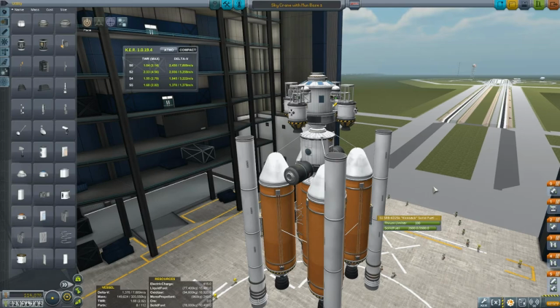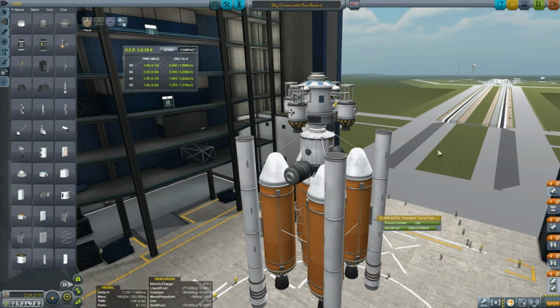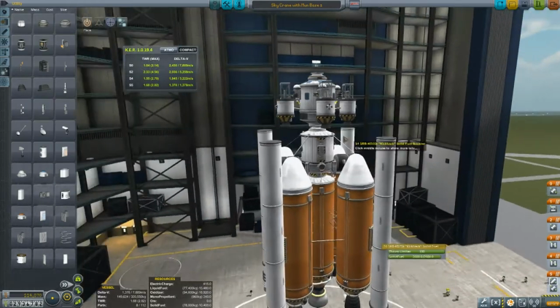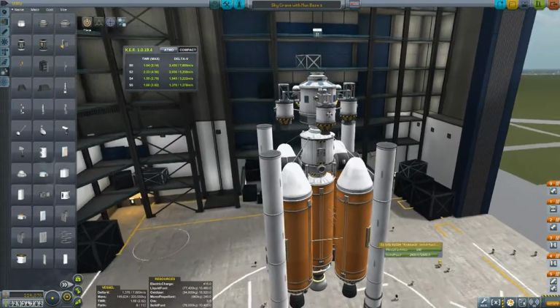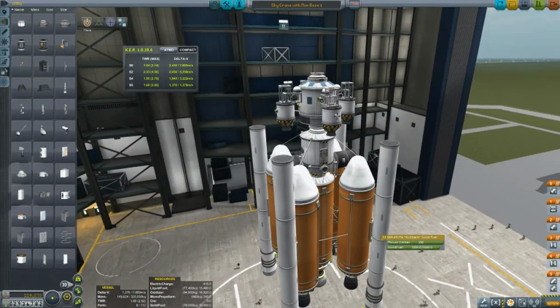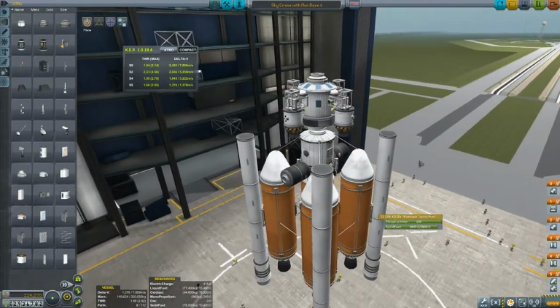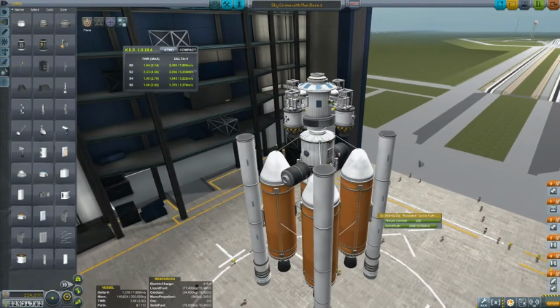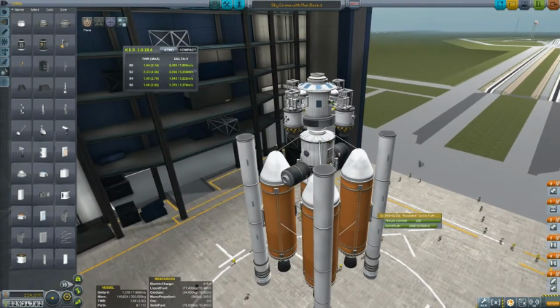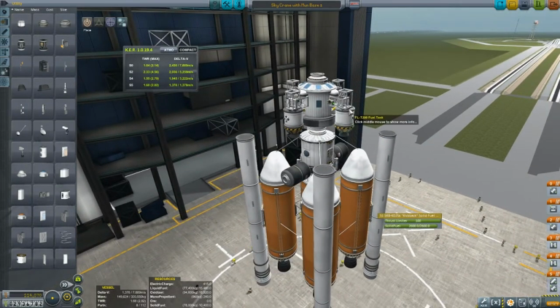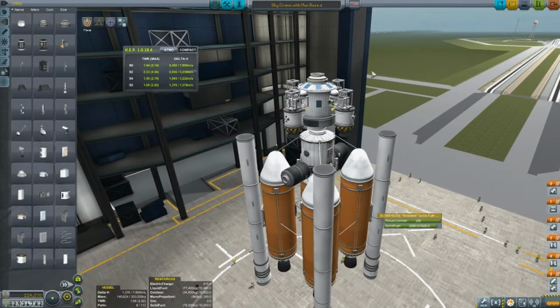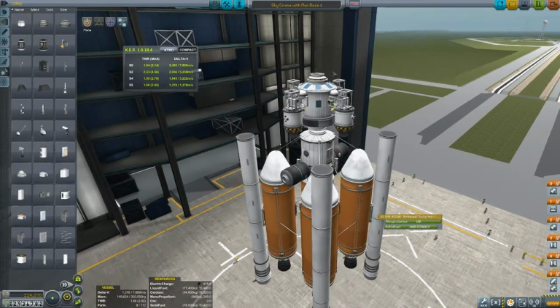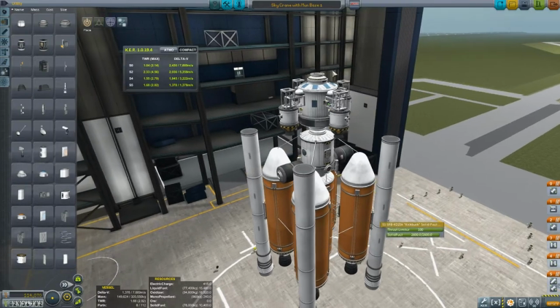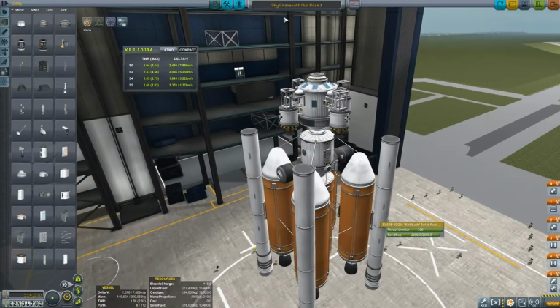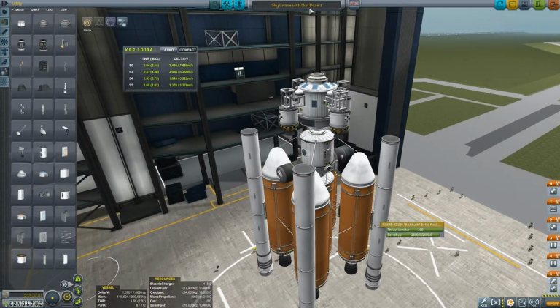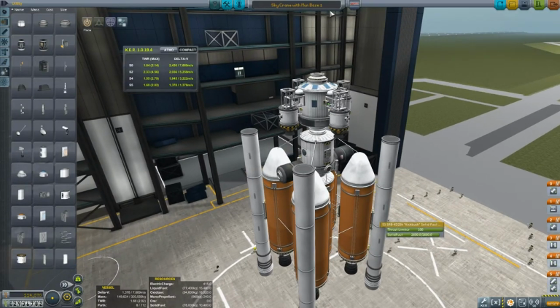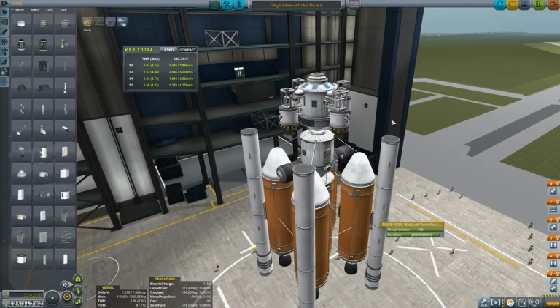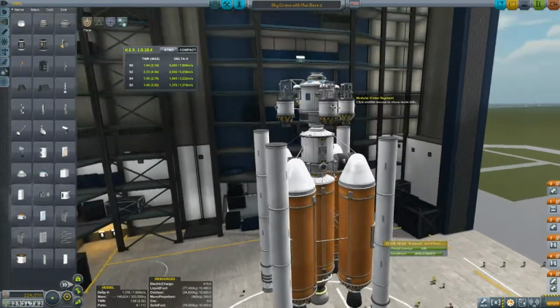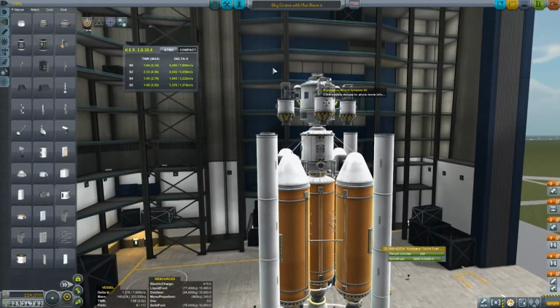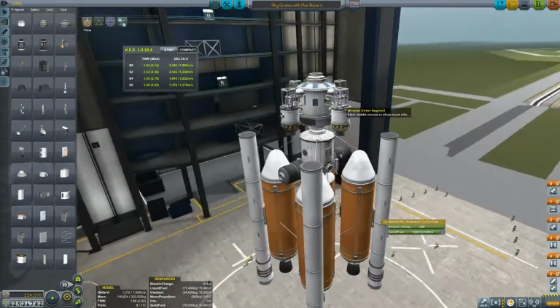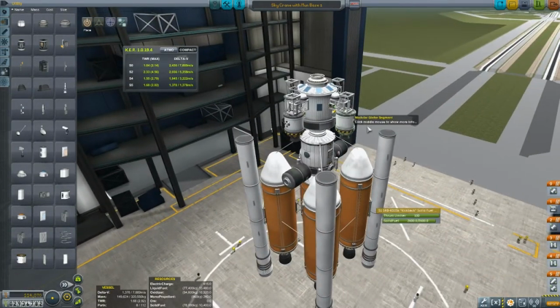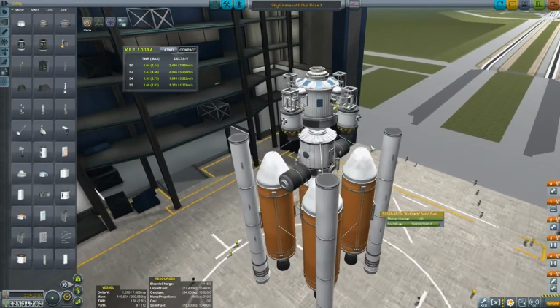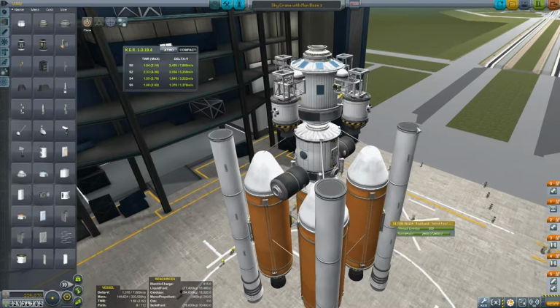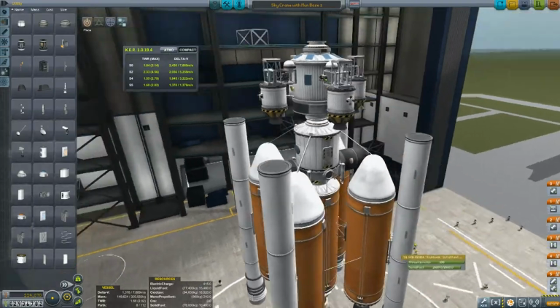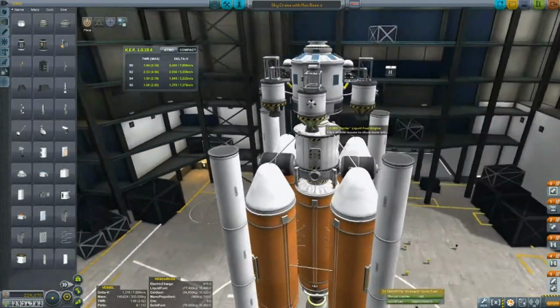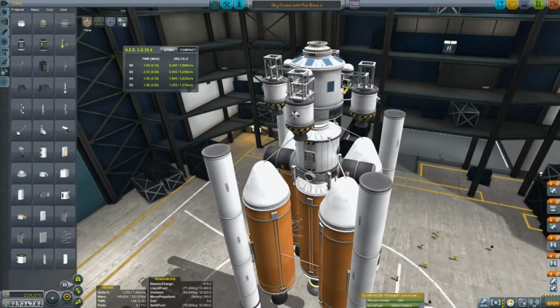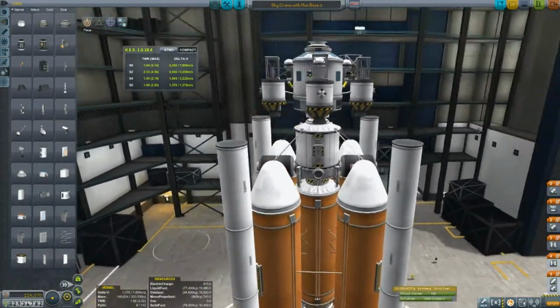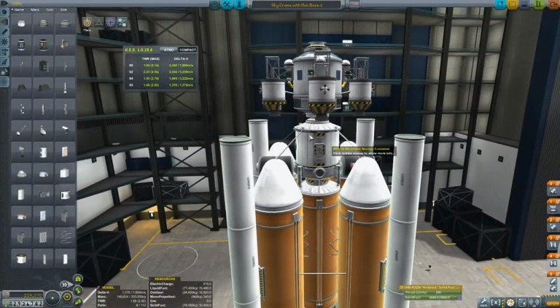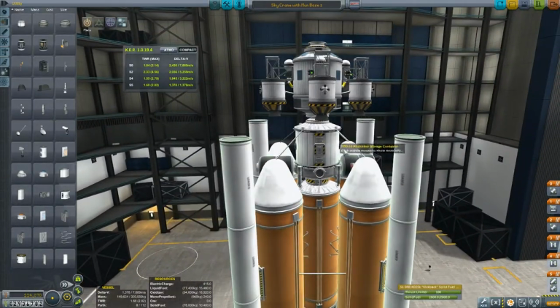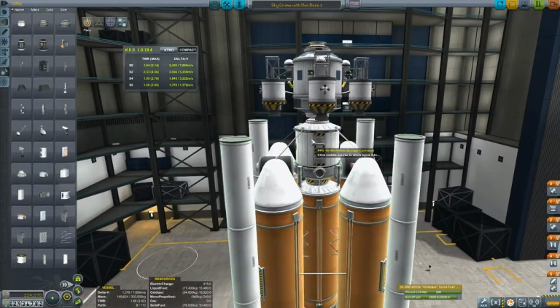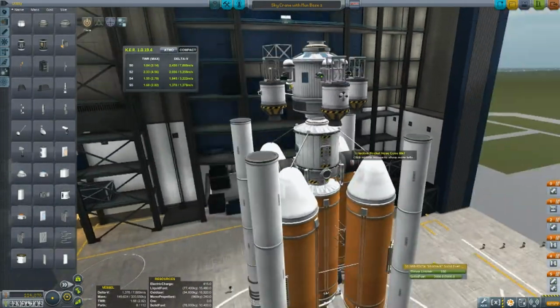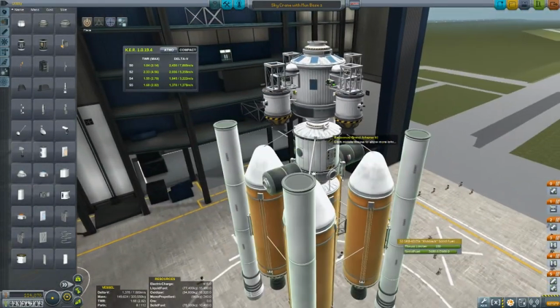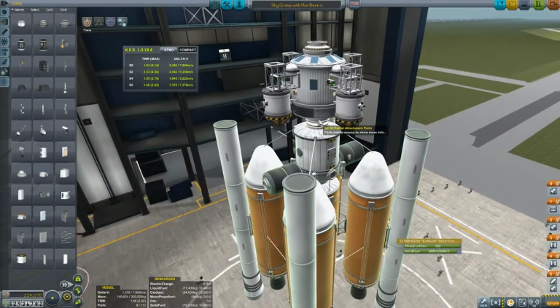Moving on to our second part of our moon base. The rocket that will carry up the second part is called Sky Crane Moon Boost One. The important things to note on this are the landing module. Let me just decouple the top.